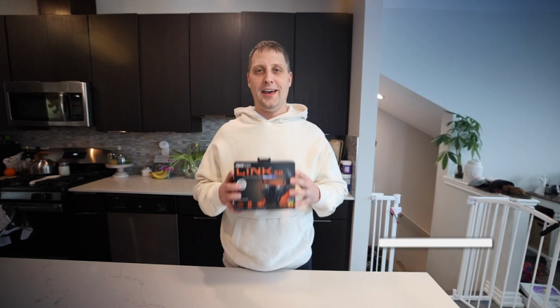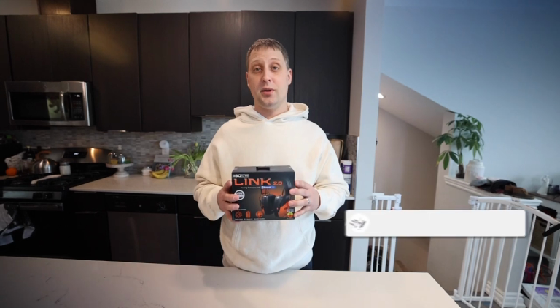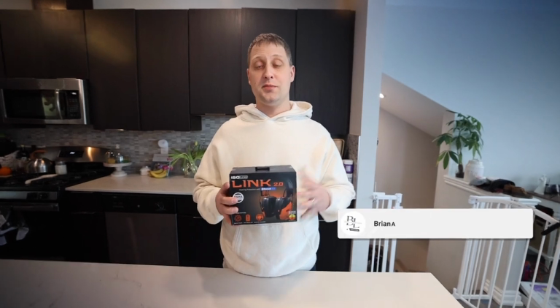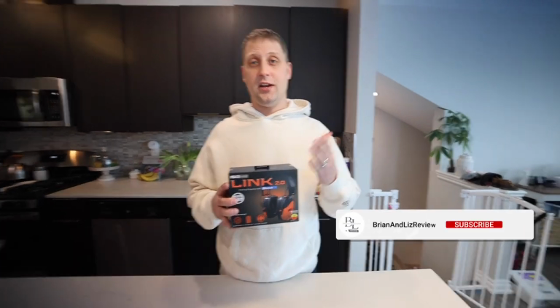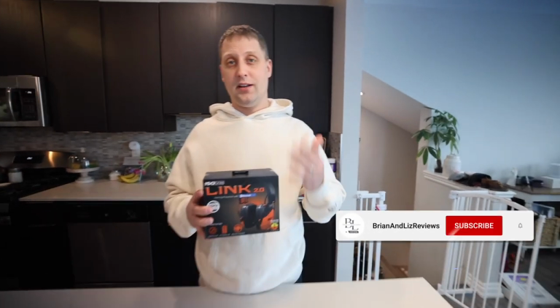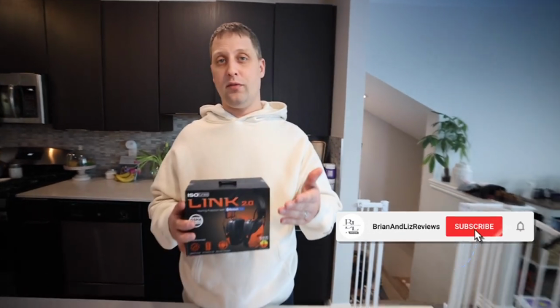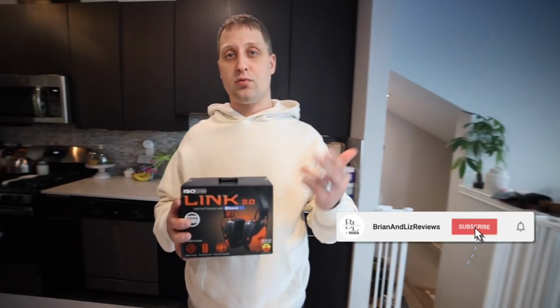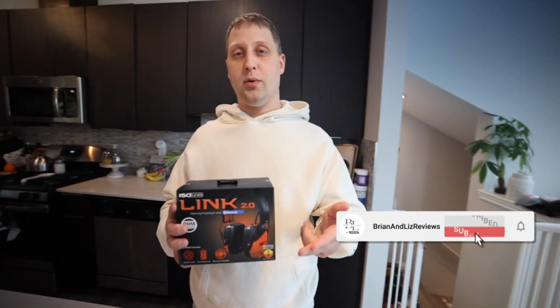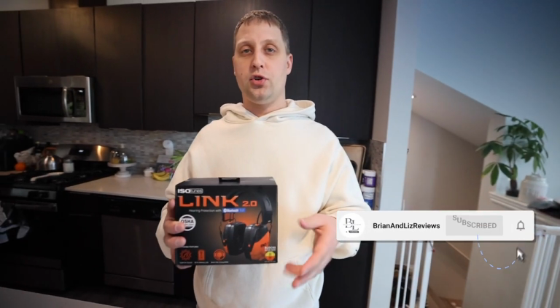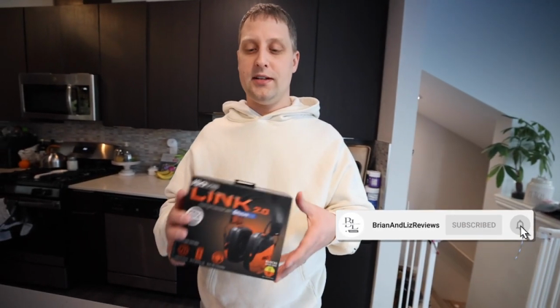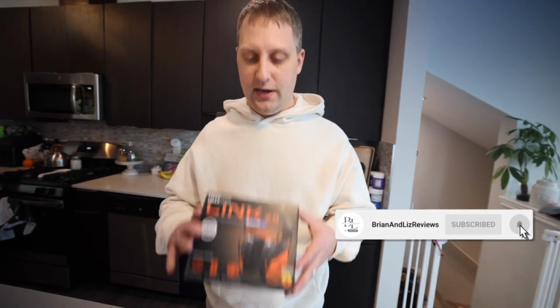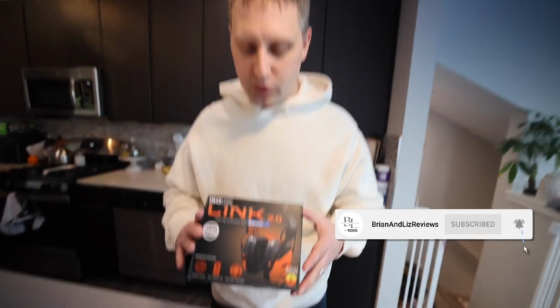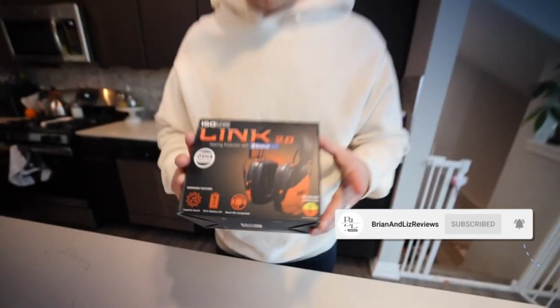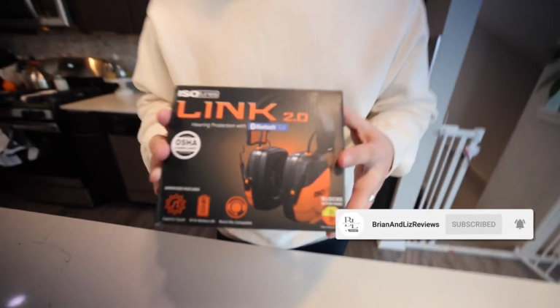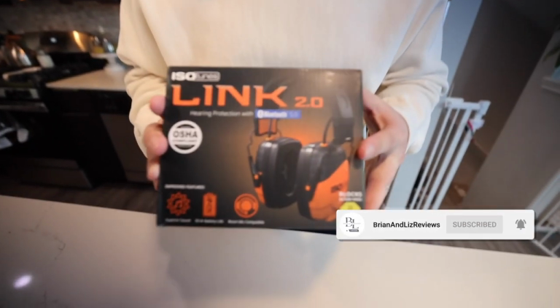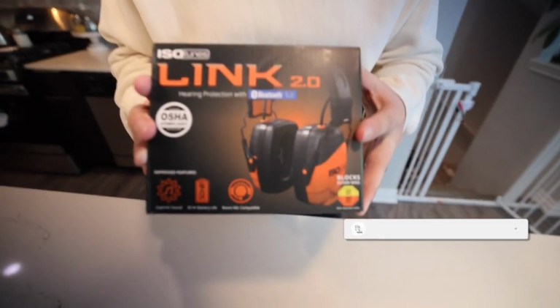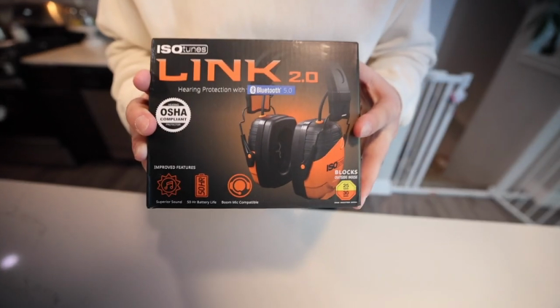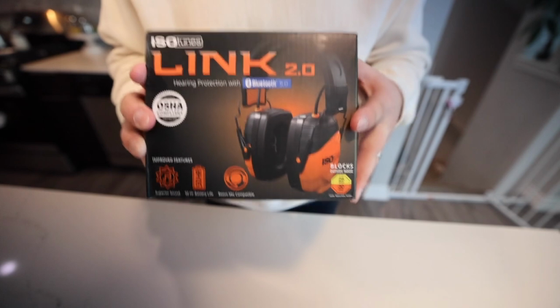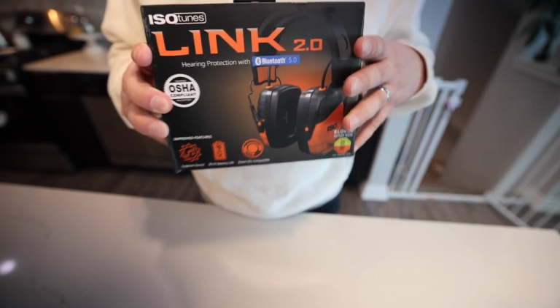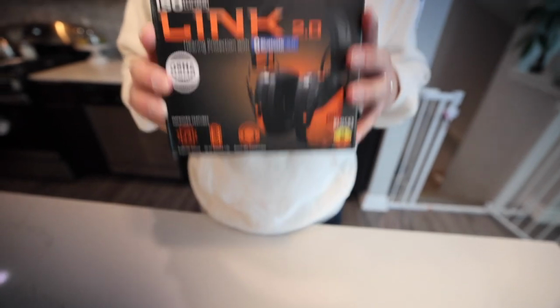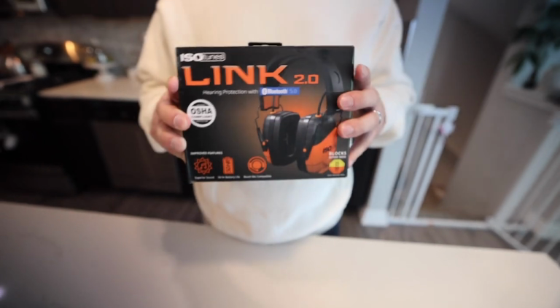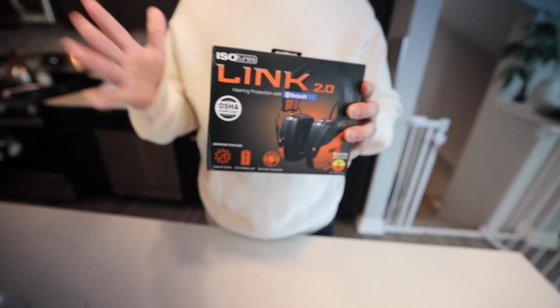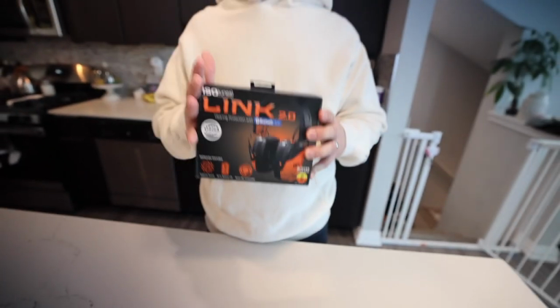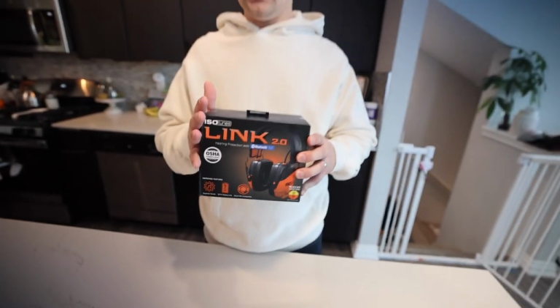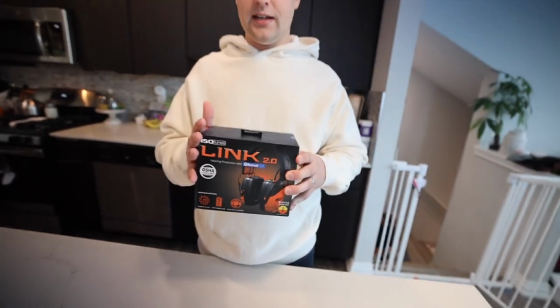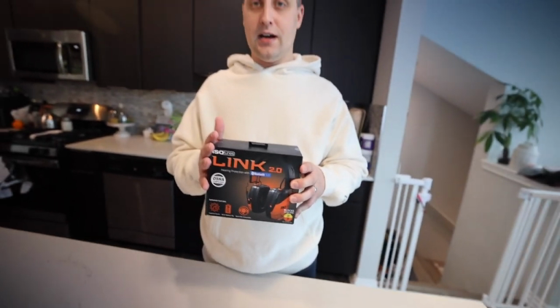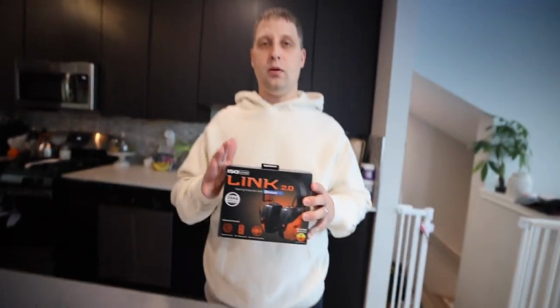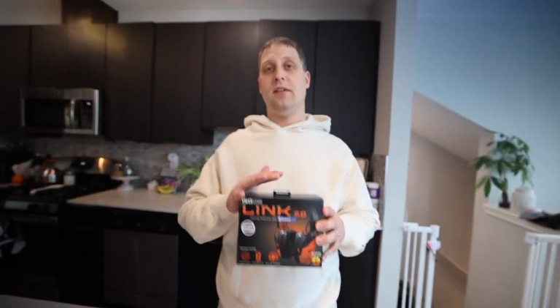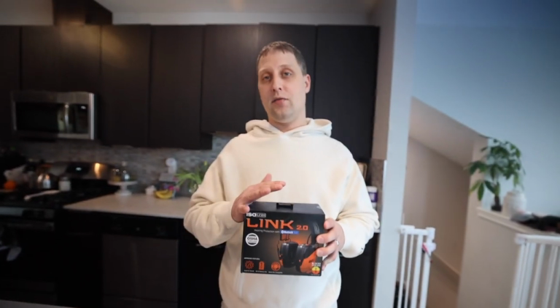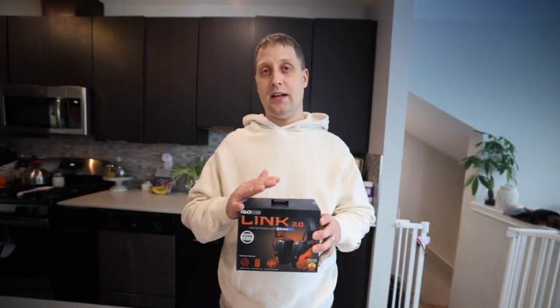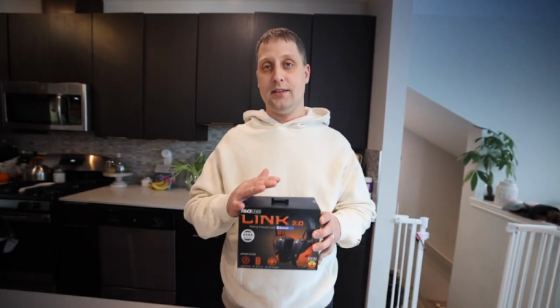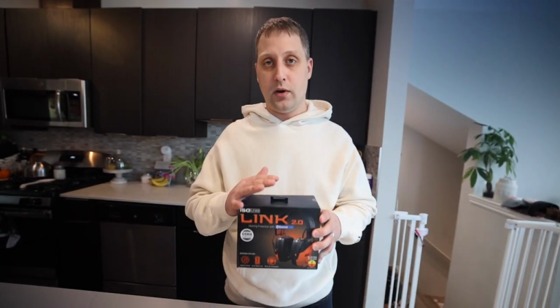Hey, what's going on guys? Brian here, Brian and Liz Reviews. Really quick, I want to show you guys the Isotune Links. These are the 2.0s. Guys, I absolutely love this — hands down one of my favorite headcans to wear.